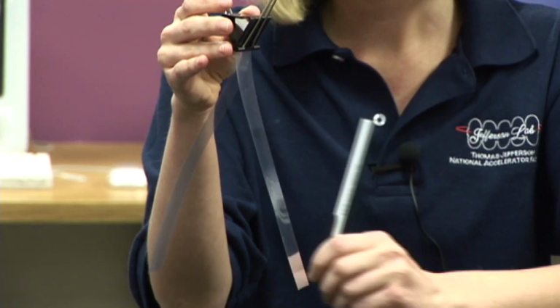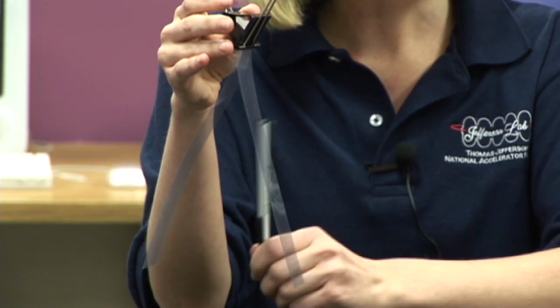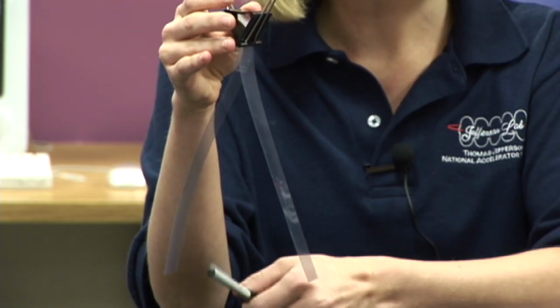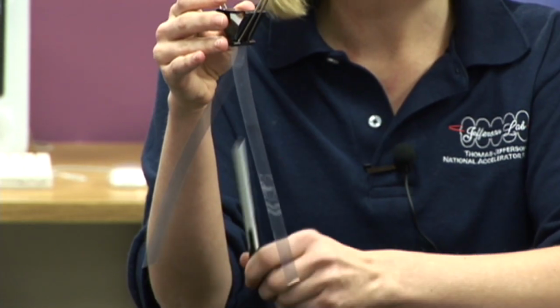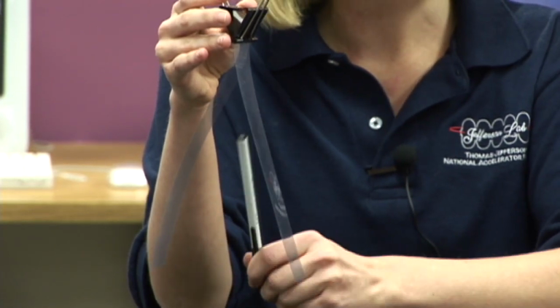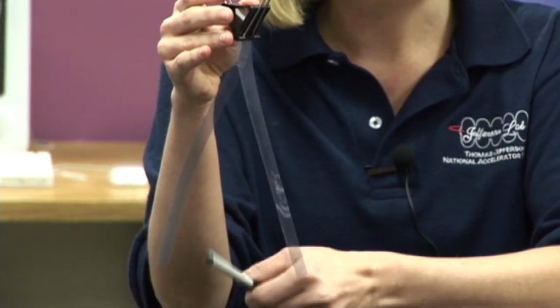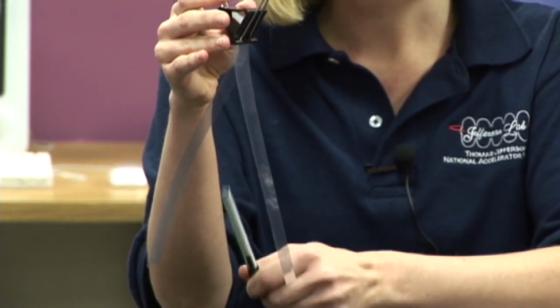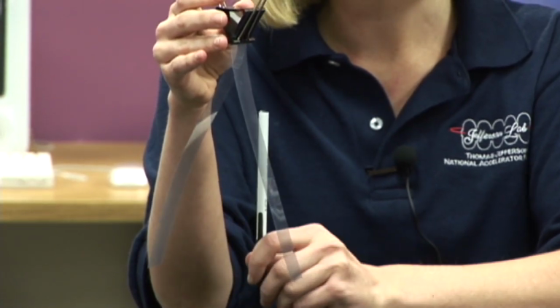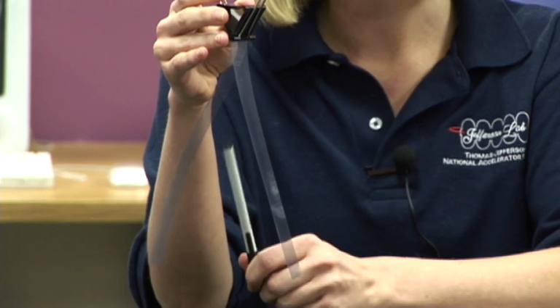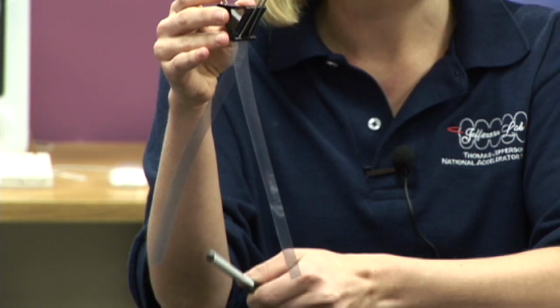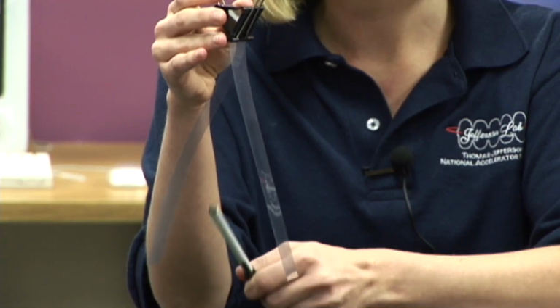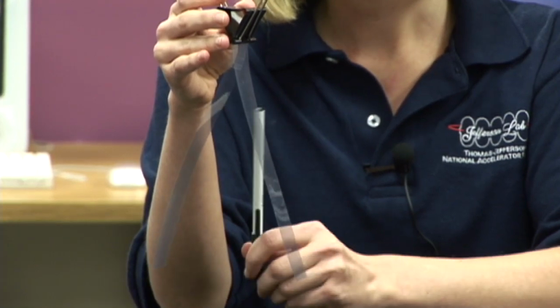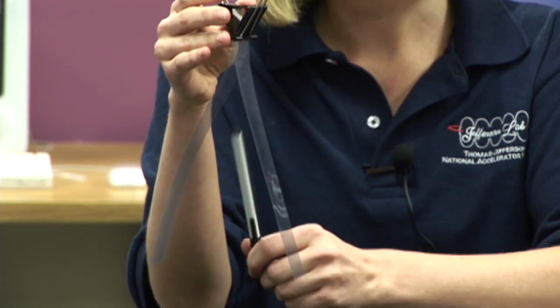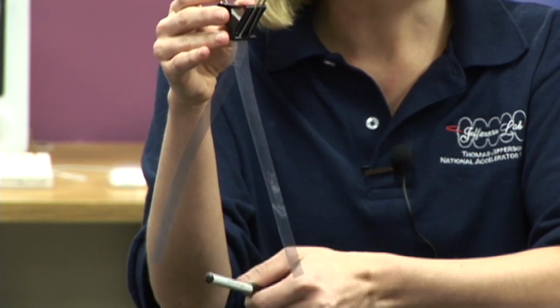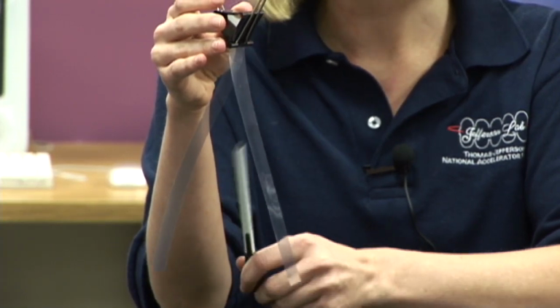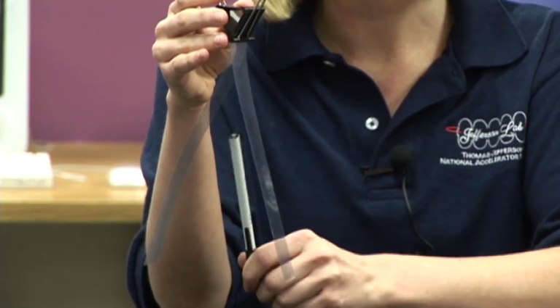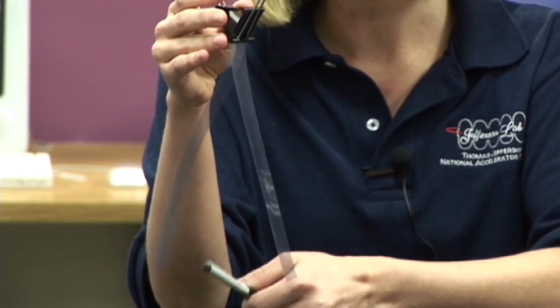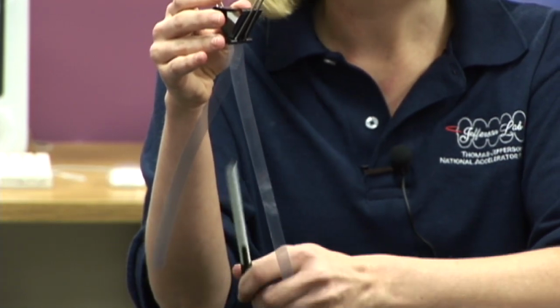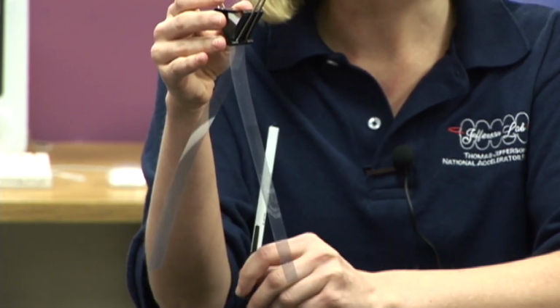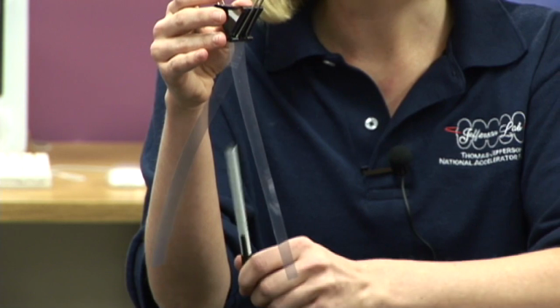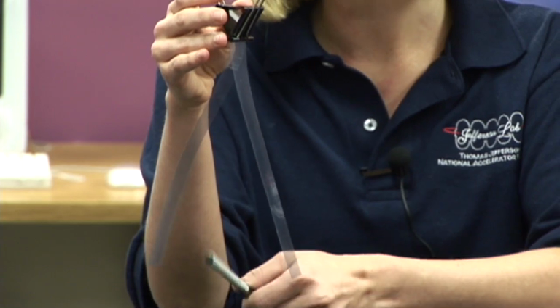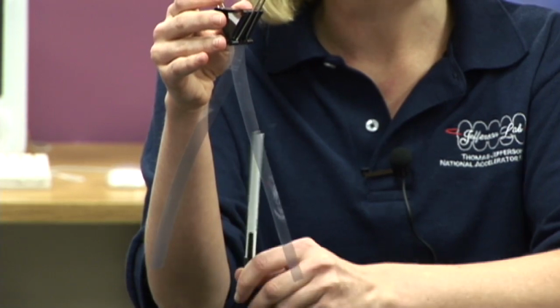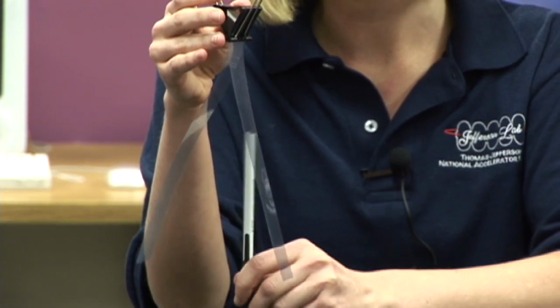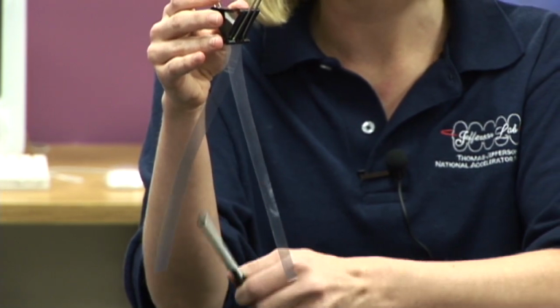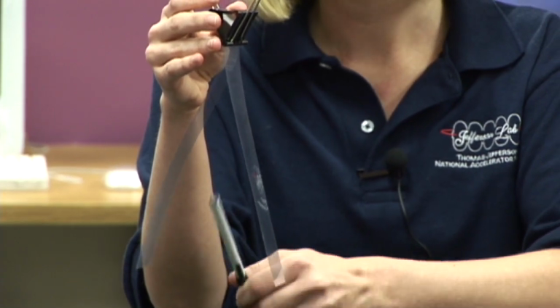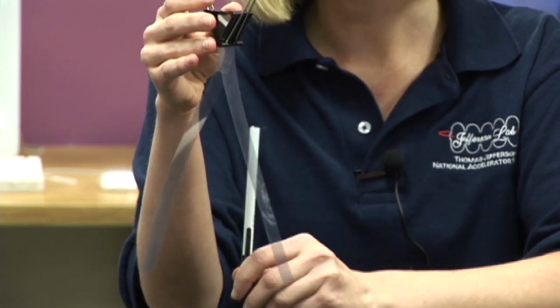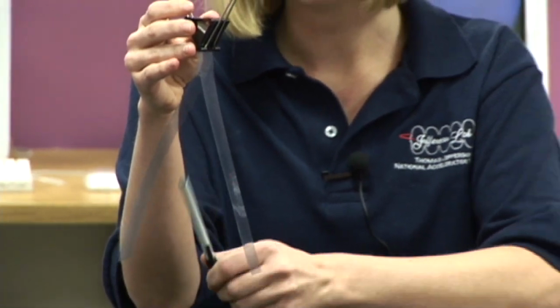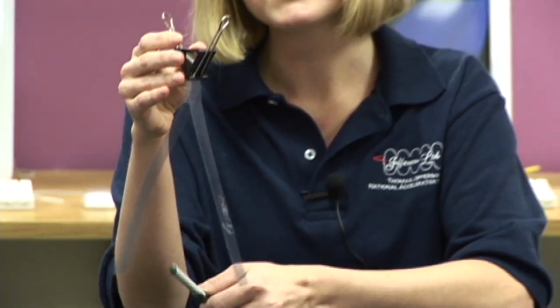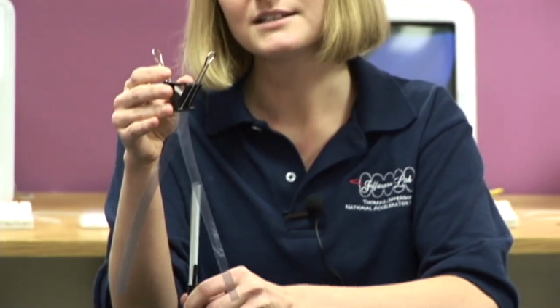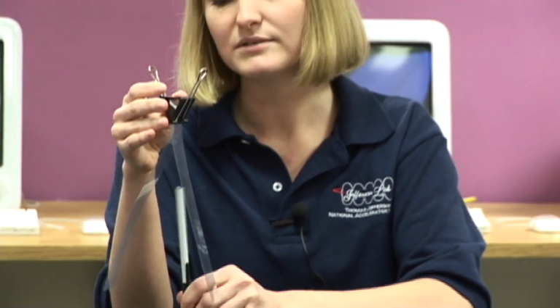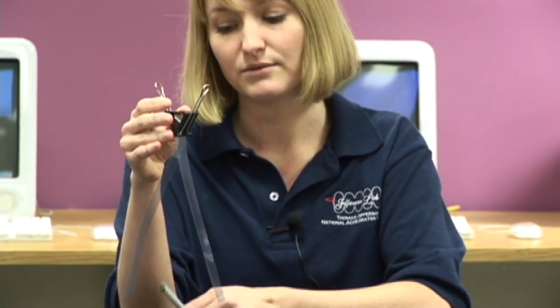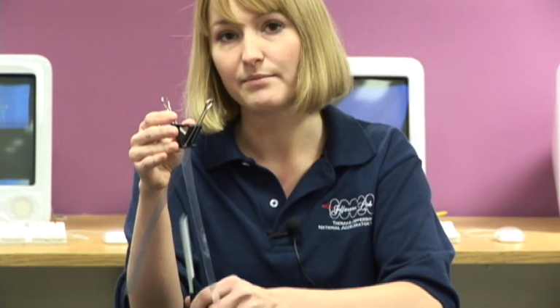That means that the electrons in the pen can't move that easily. The extra electrons on the plastic sheet push on the electrons in the pen. The electrons in the pen try to move, but because they're in an insulator, they can't. Nothing really moves, so nothing really happens.